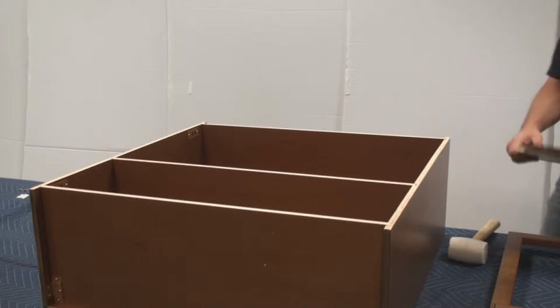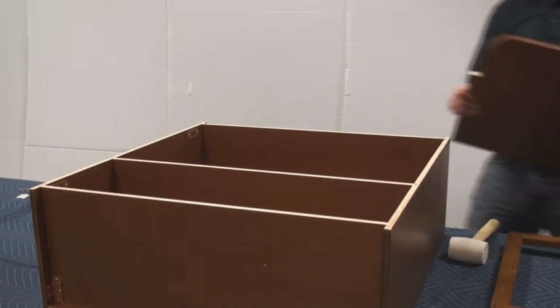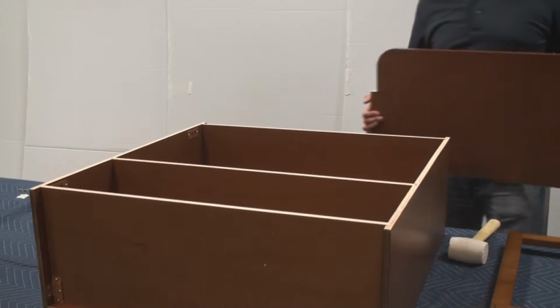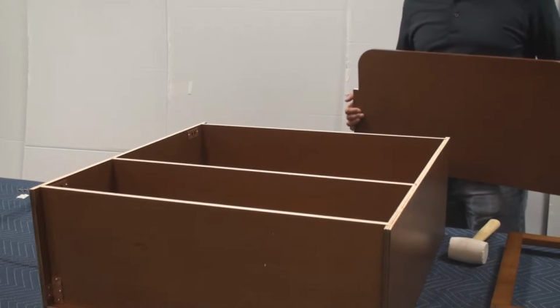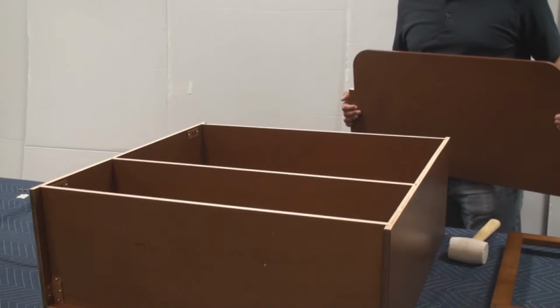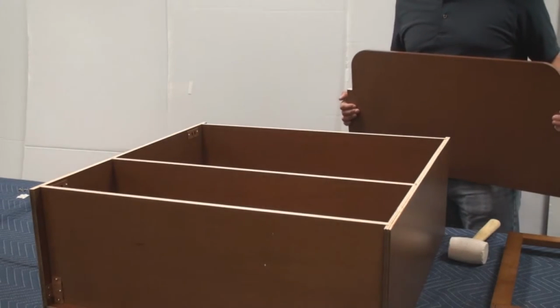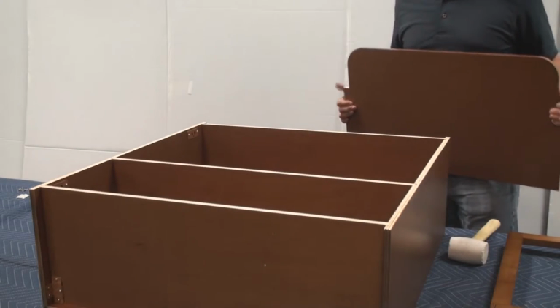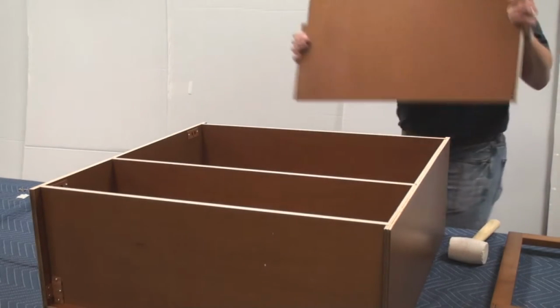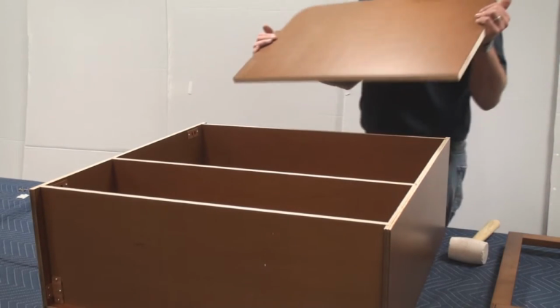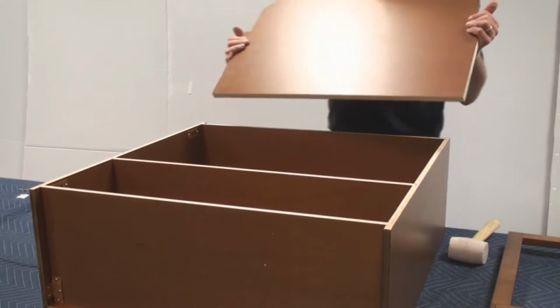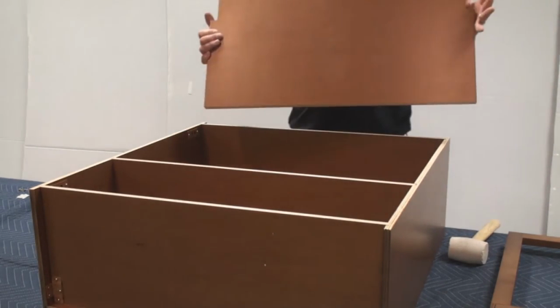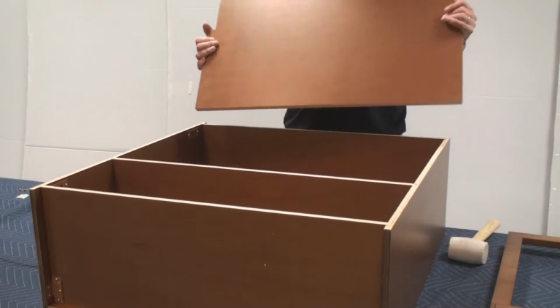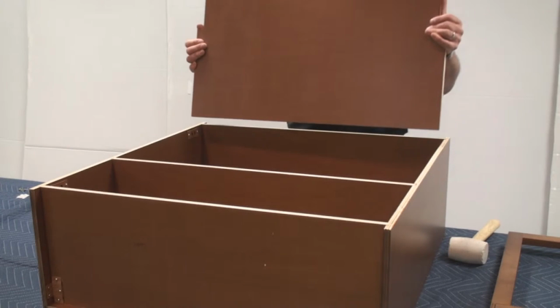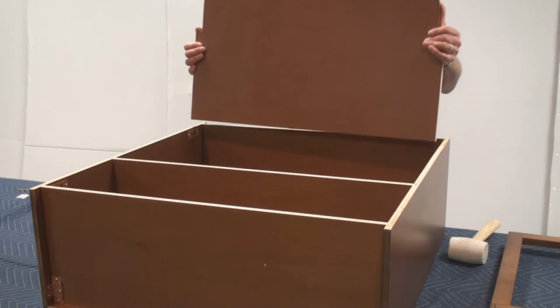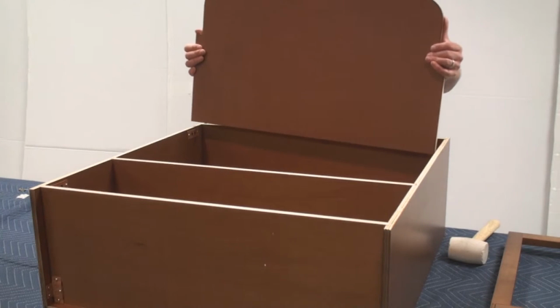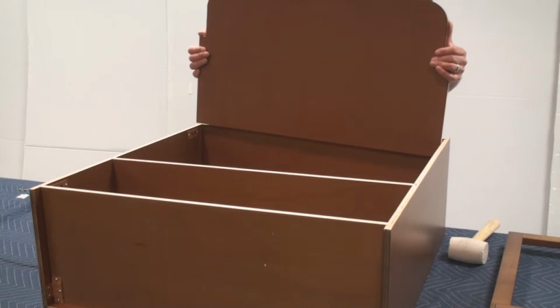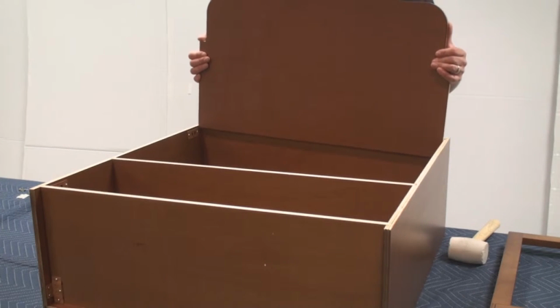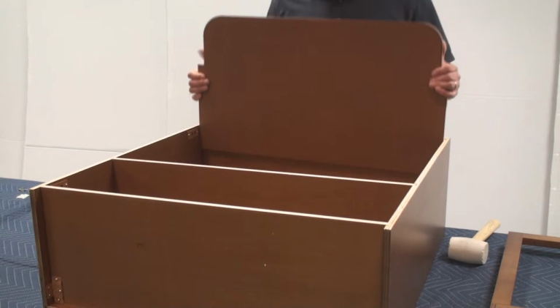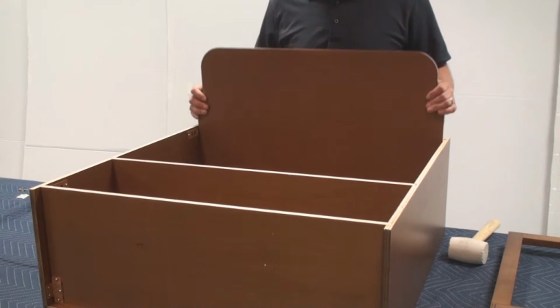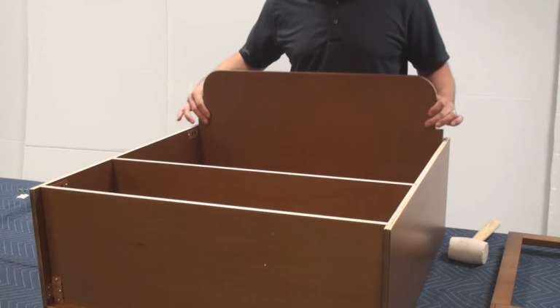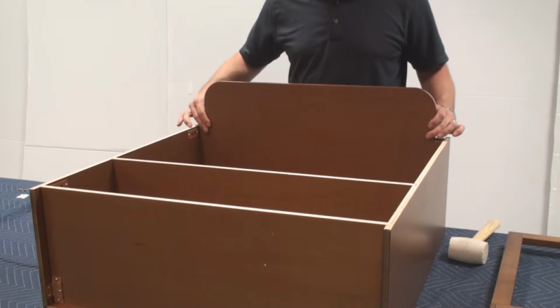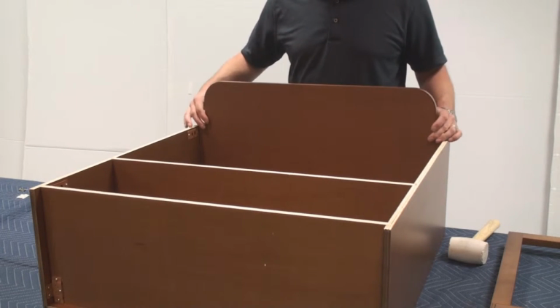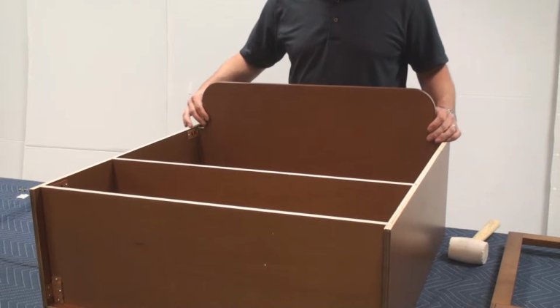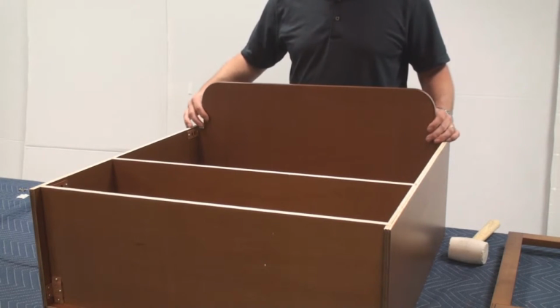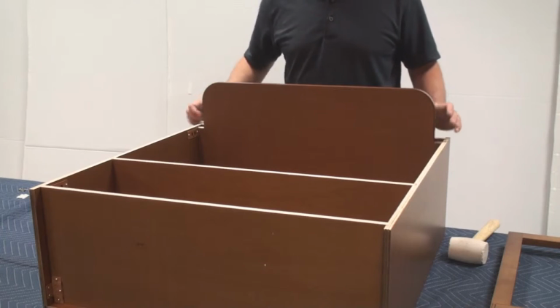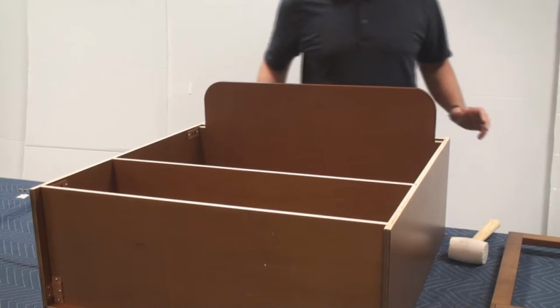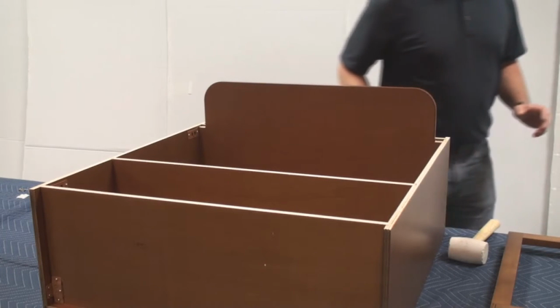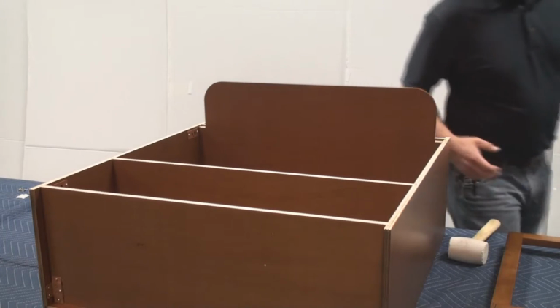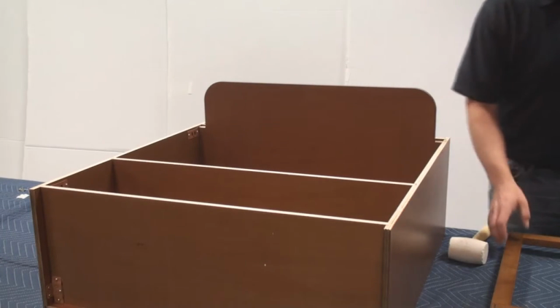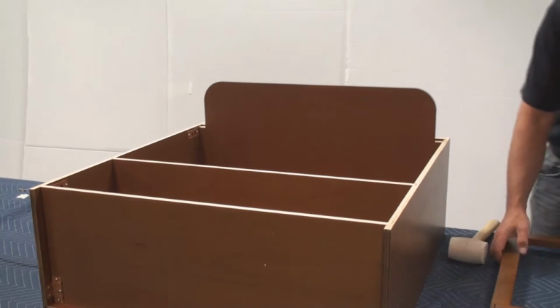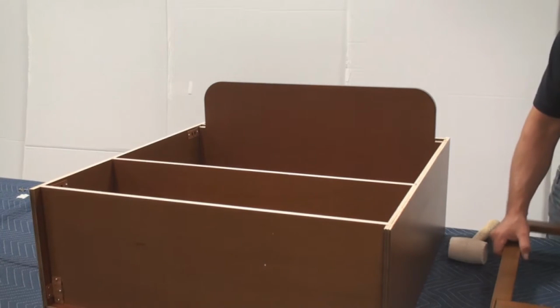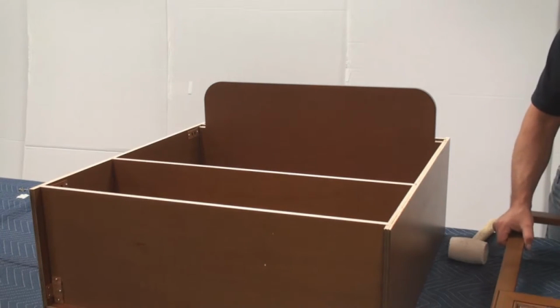Now that we have our box installed, I'm actually going to be installing the shelf, and it just sits loosely inside this cabinet. Now we will mount the face frame, and that will lock everything together.